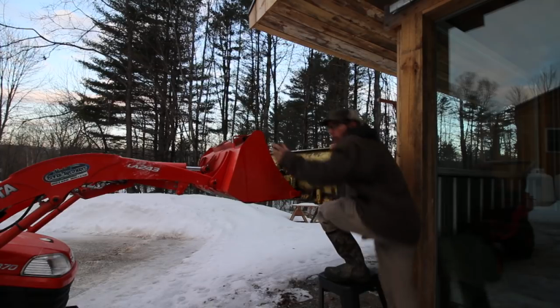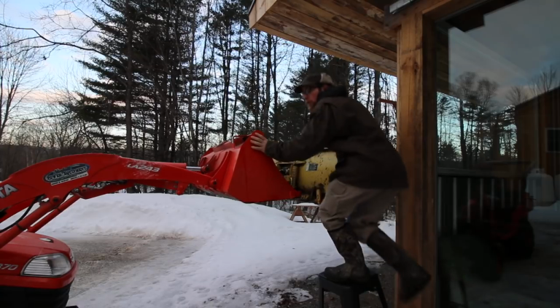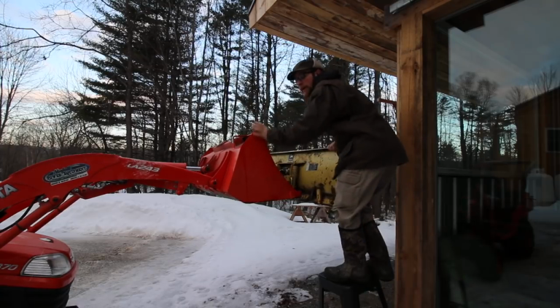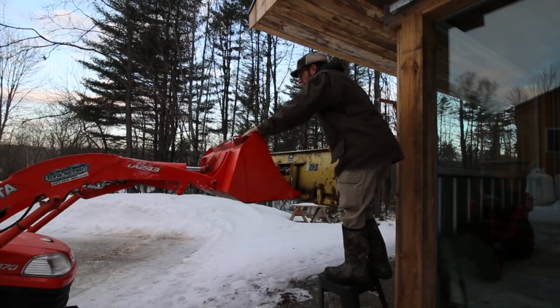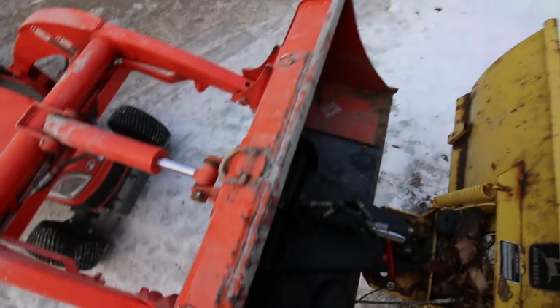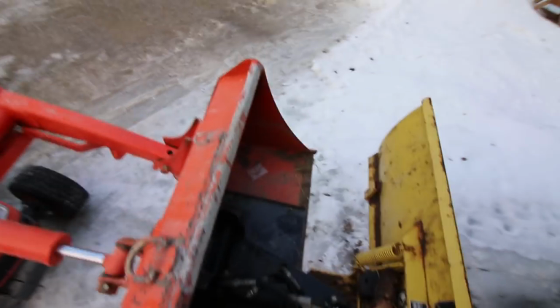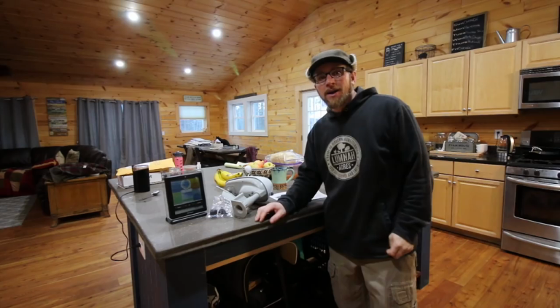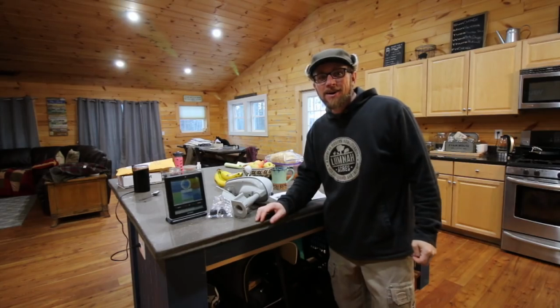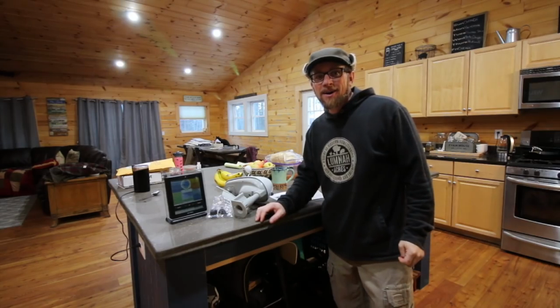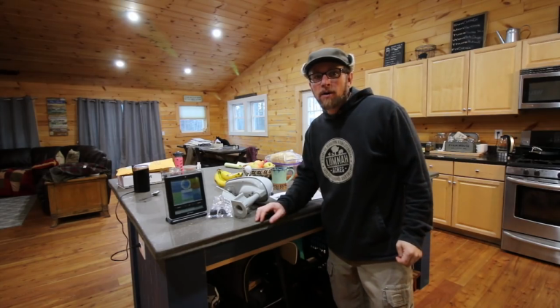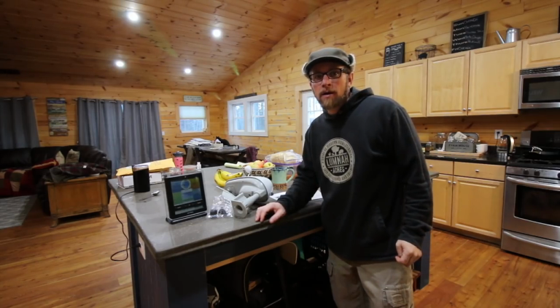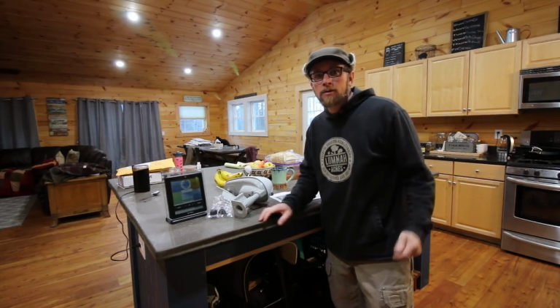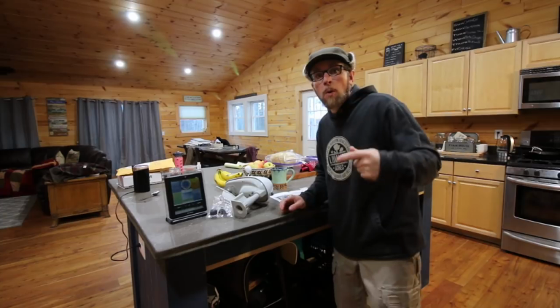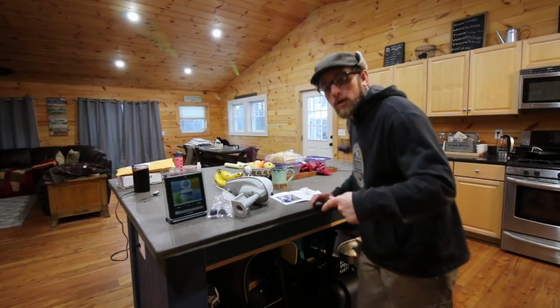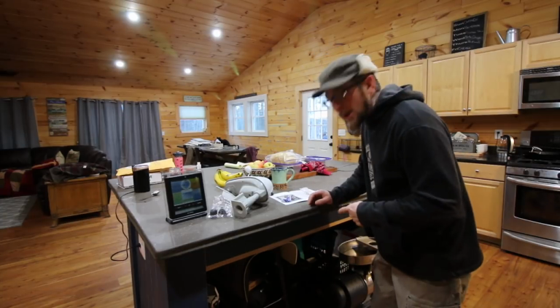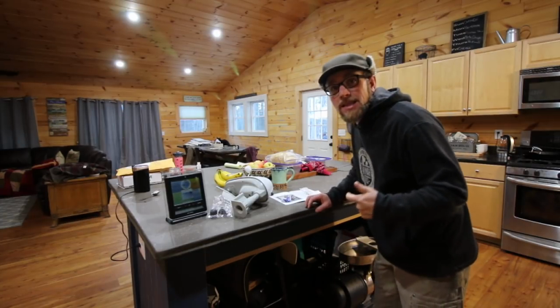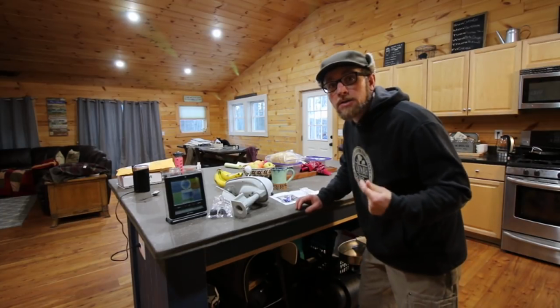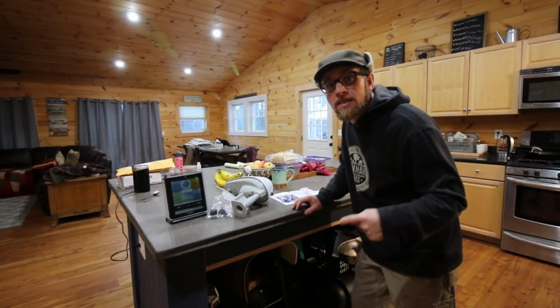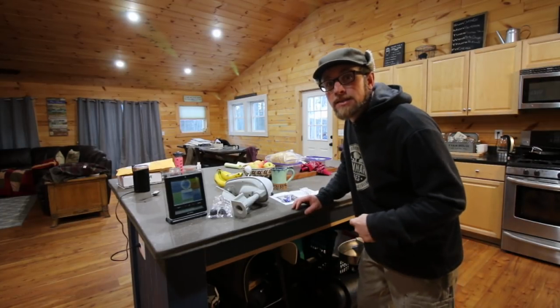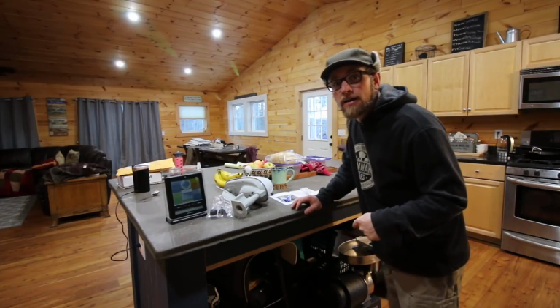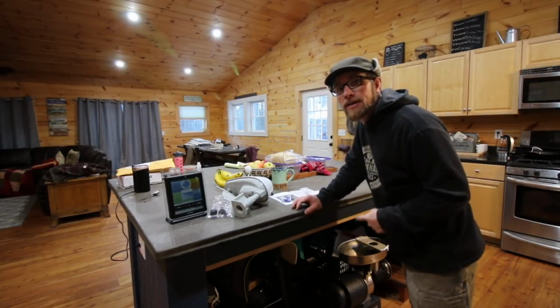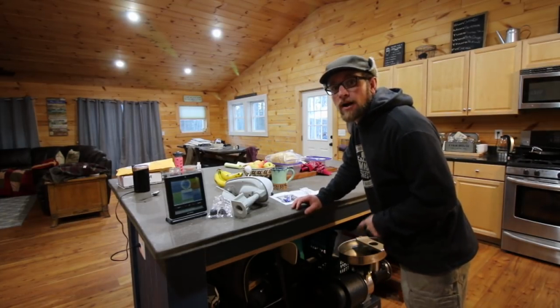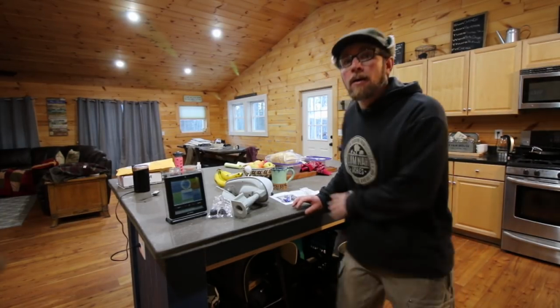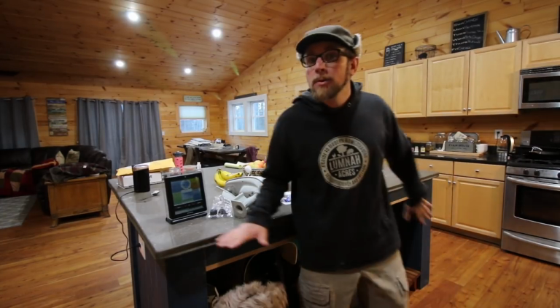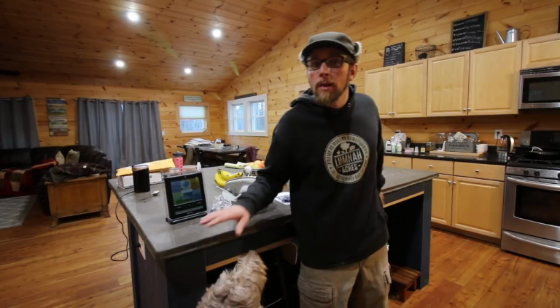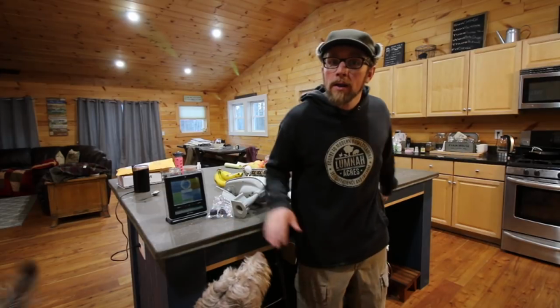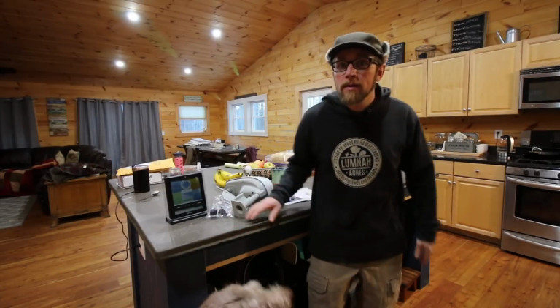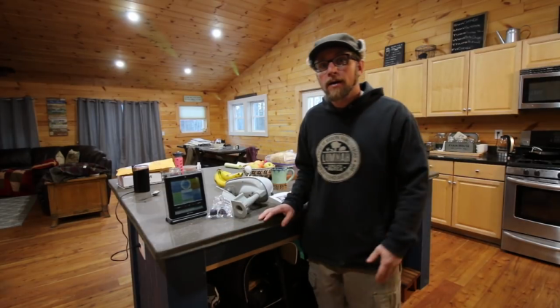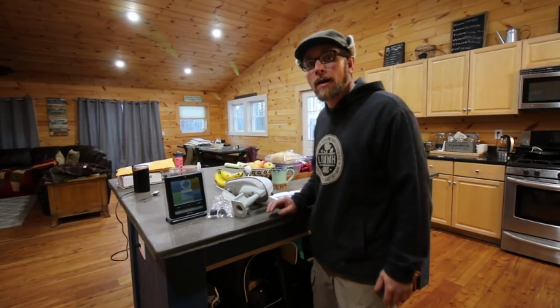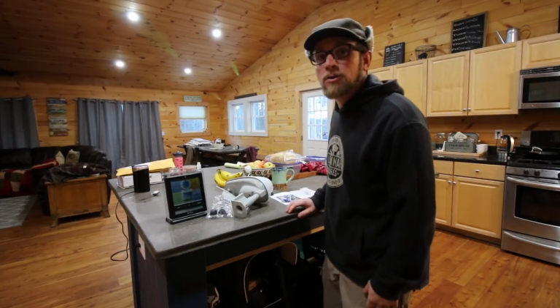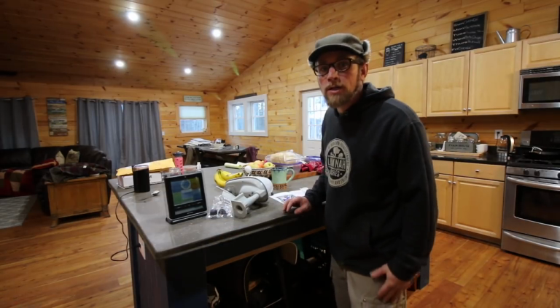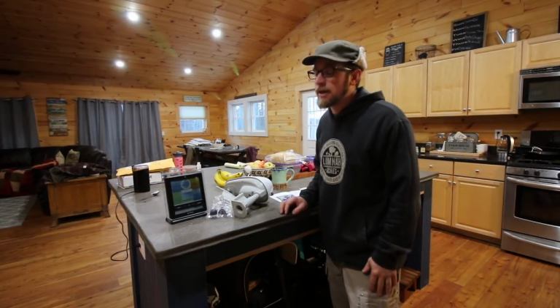Don't be doing what I'm doing. Good morning, Modern Steaders. Don't look — you can see the underside, the messy side of our kitchen island. But don't be looking under there. Come on, guys. No judging here.